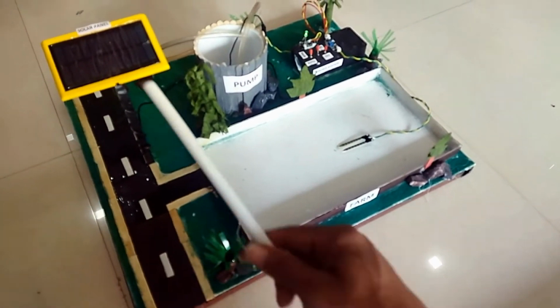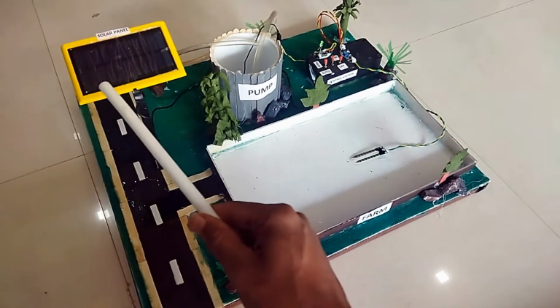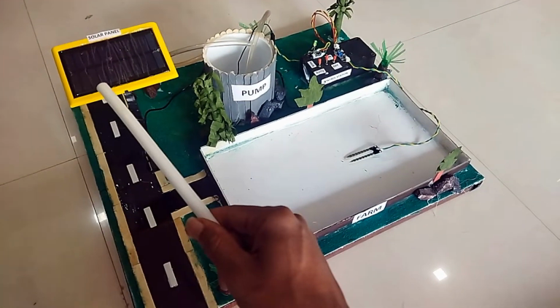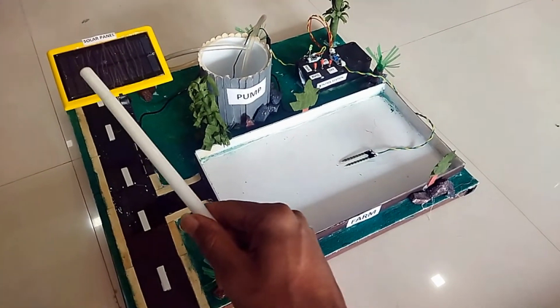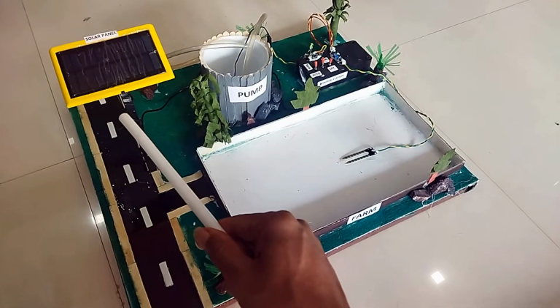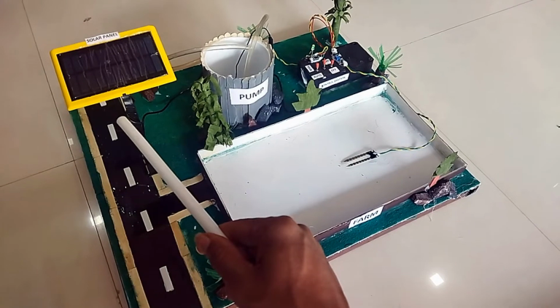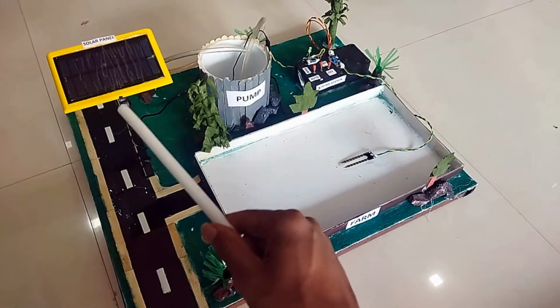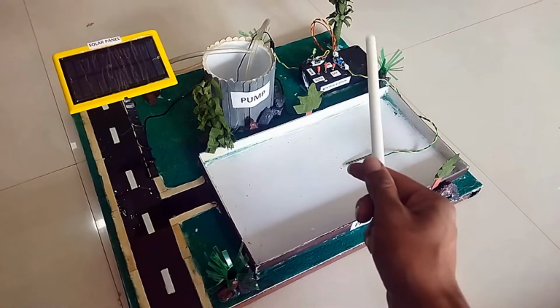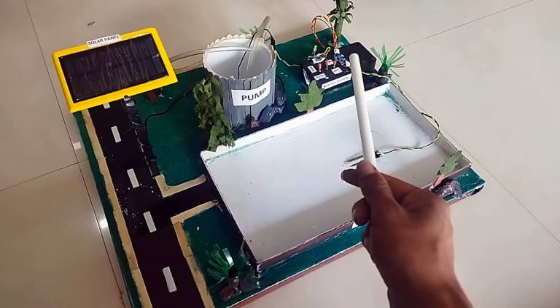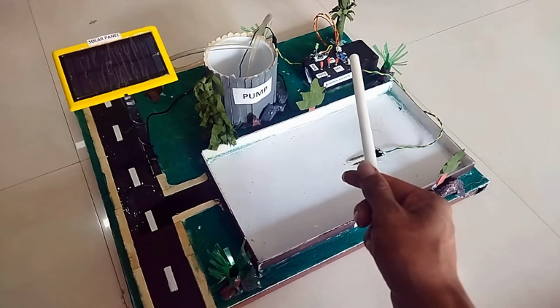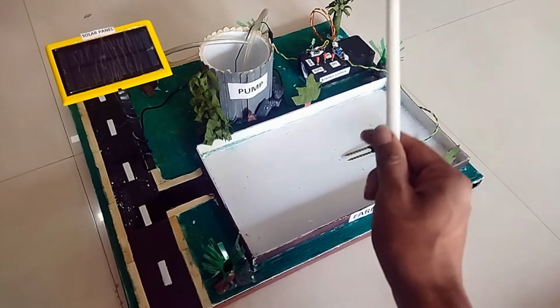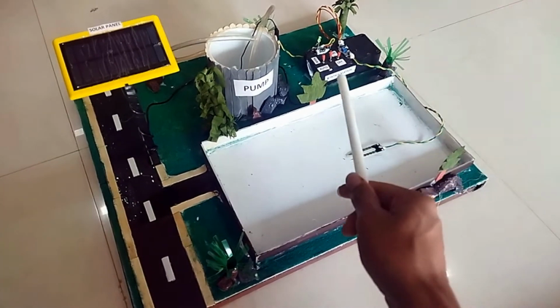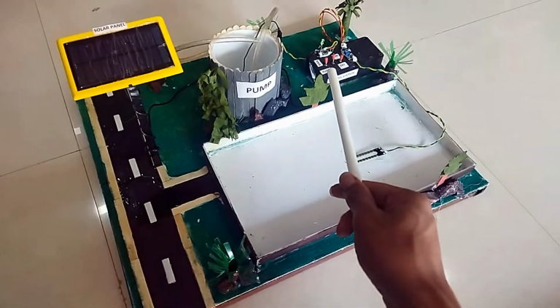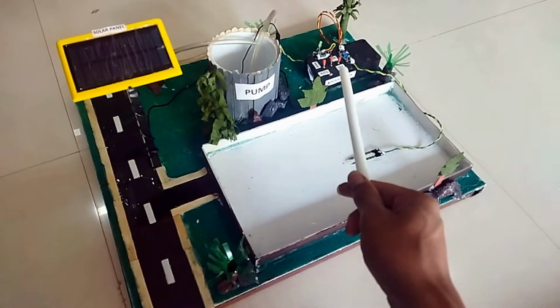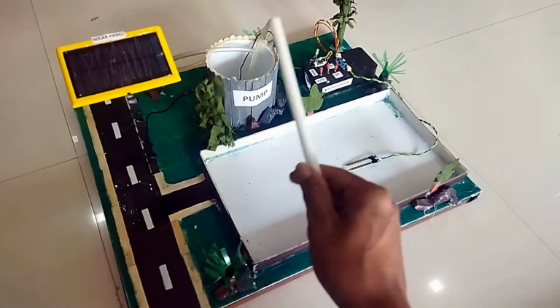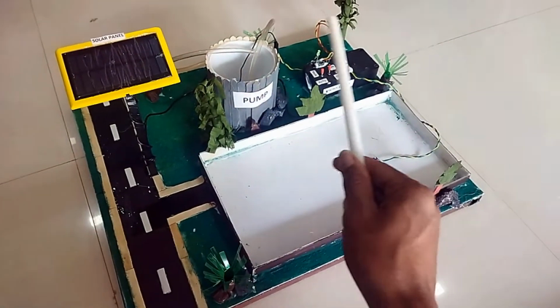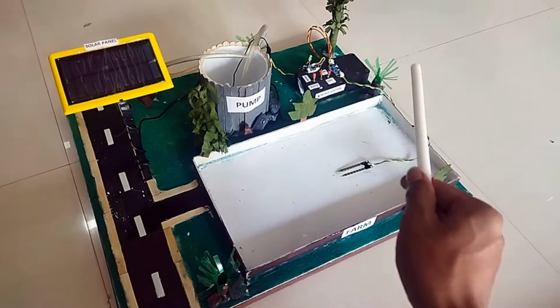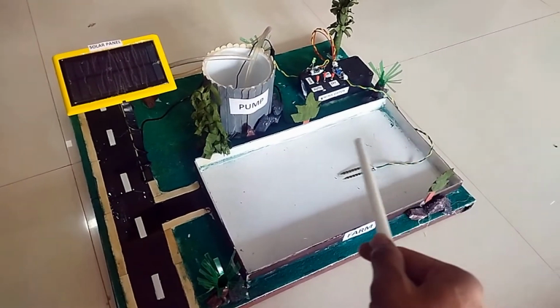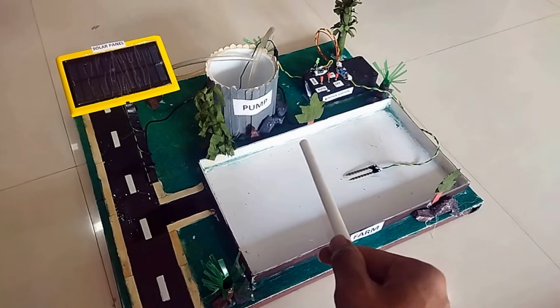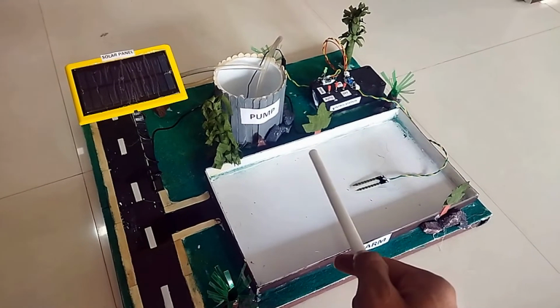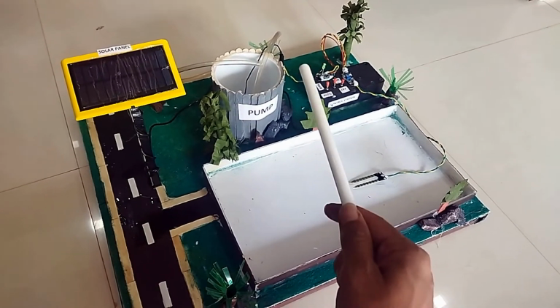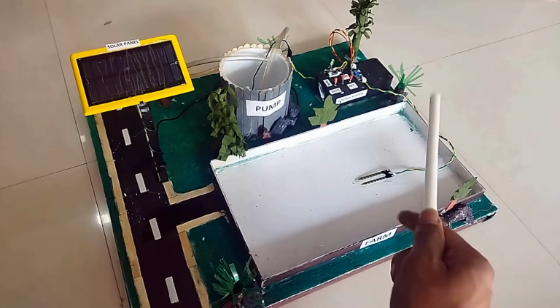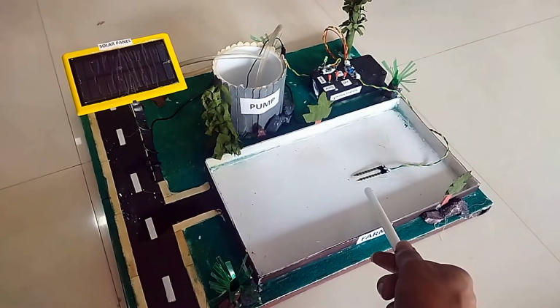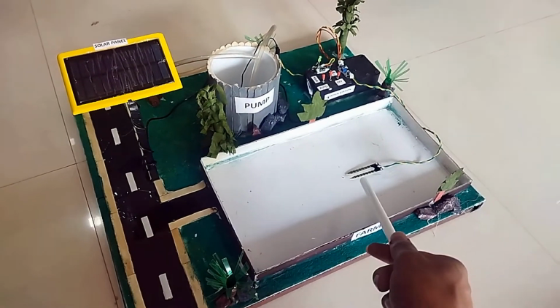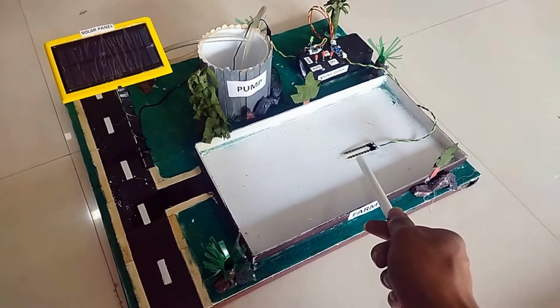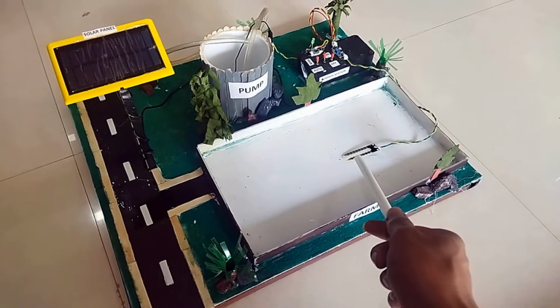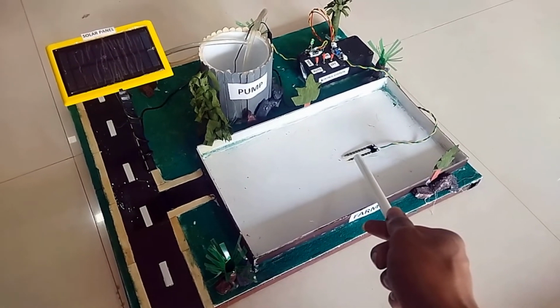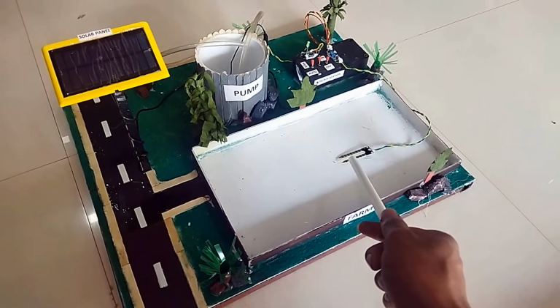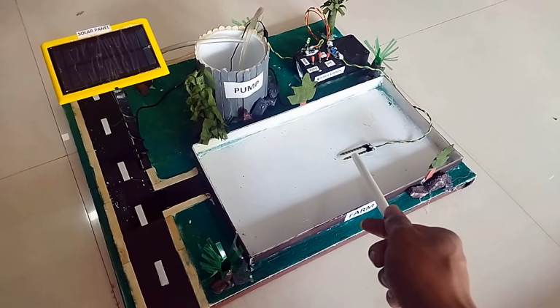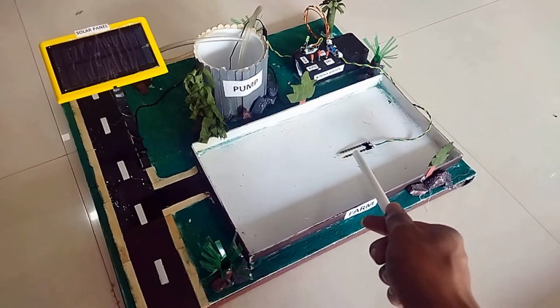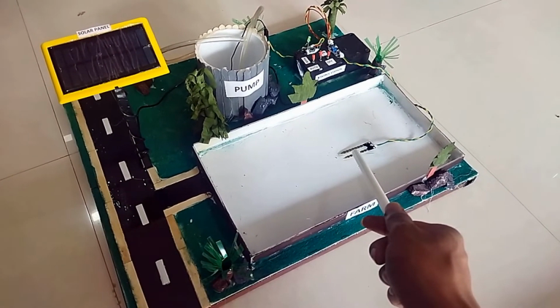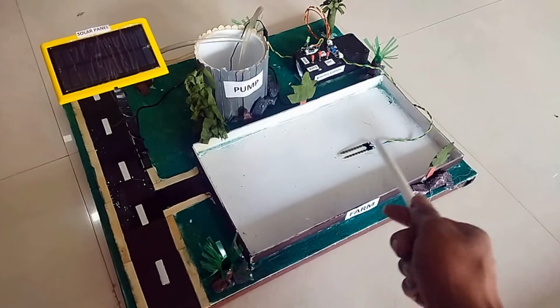The solar panel generates electricity and stores it in the battery. The battery is used to power the pump. The soil moisture sensor automatically triggers the irrigation system.